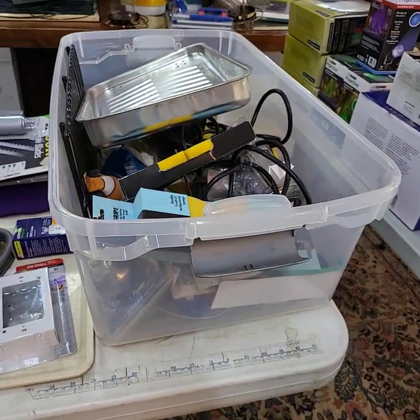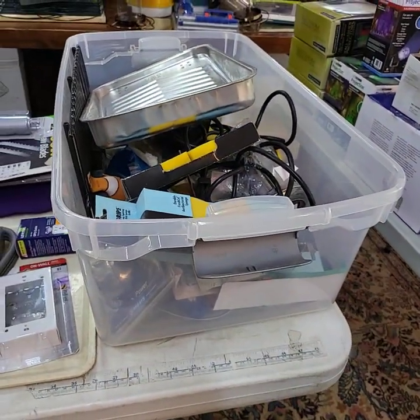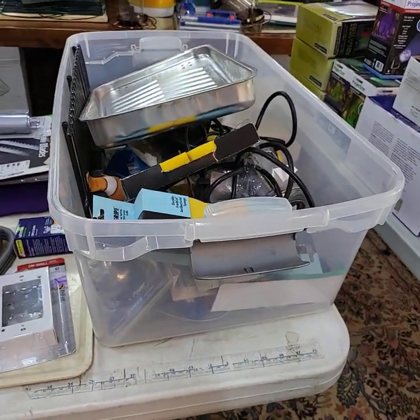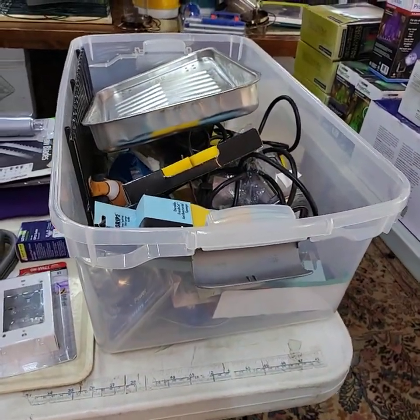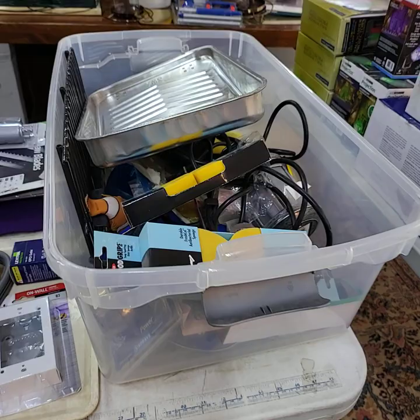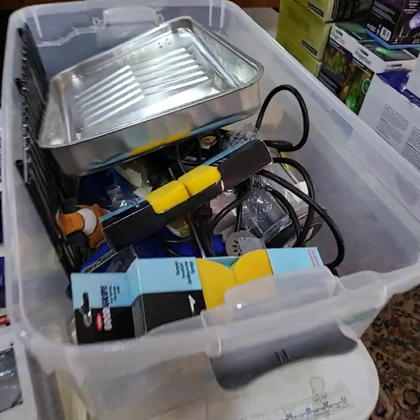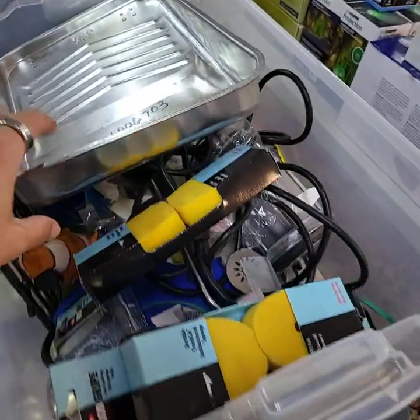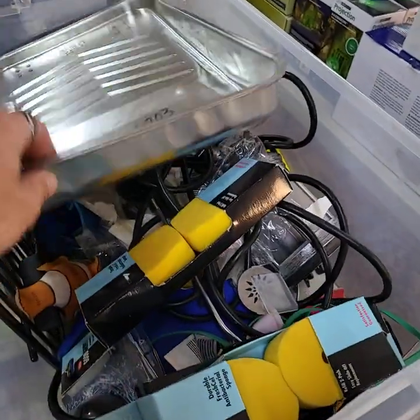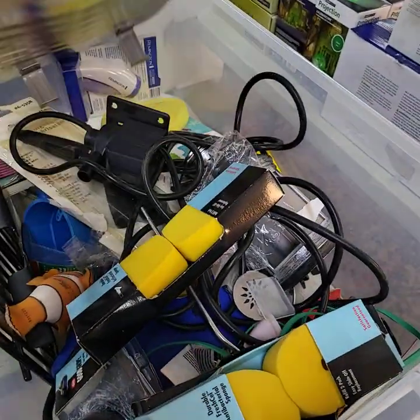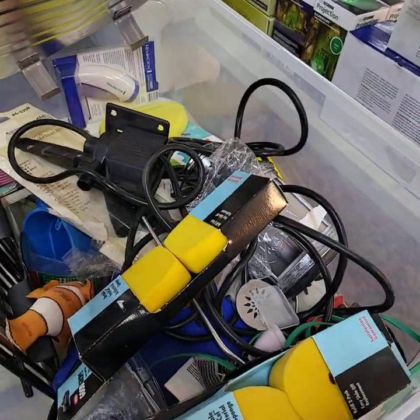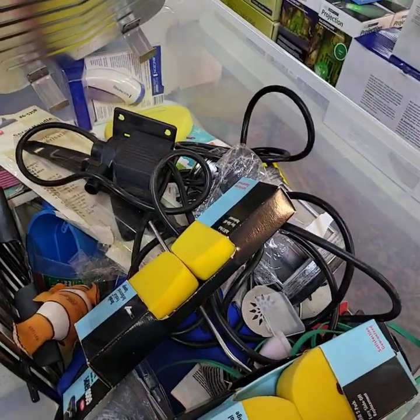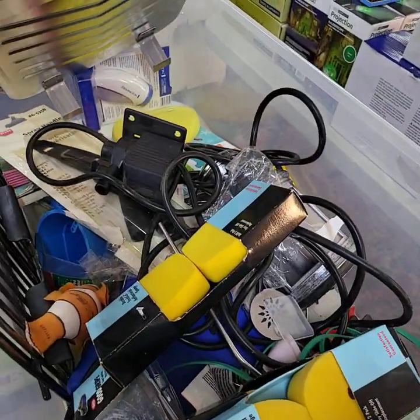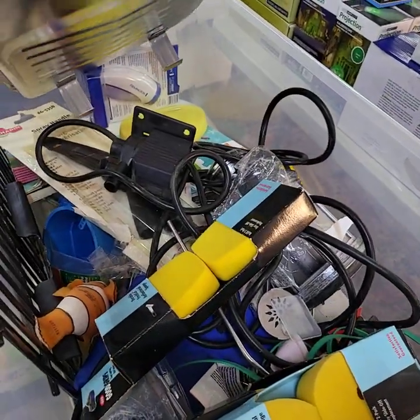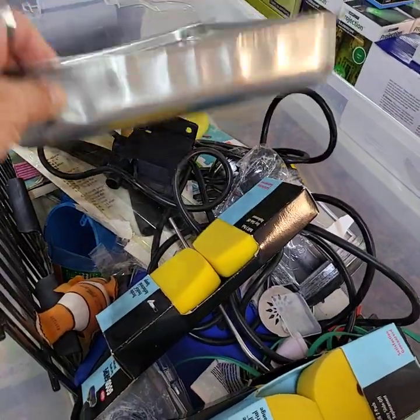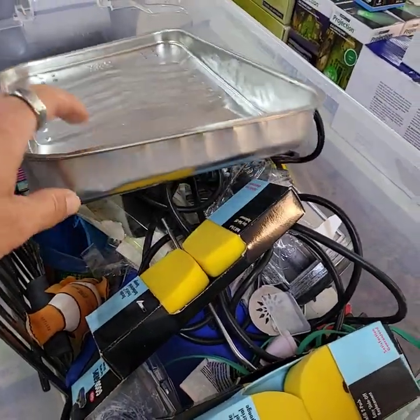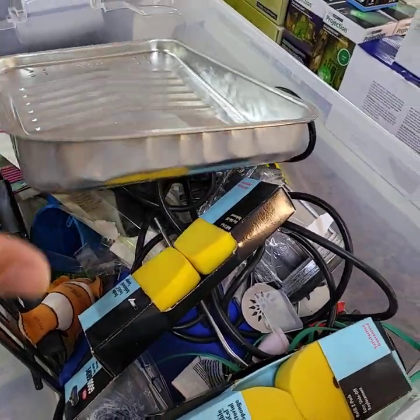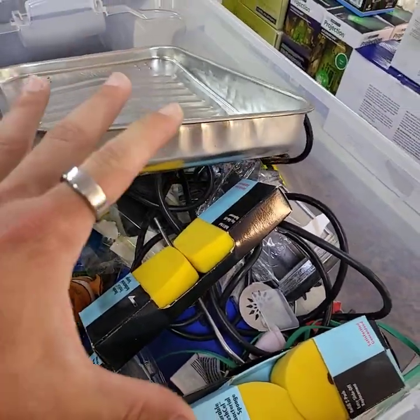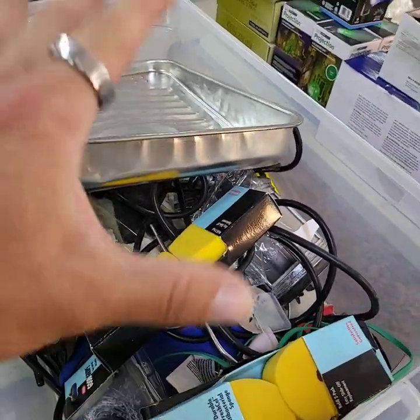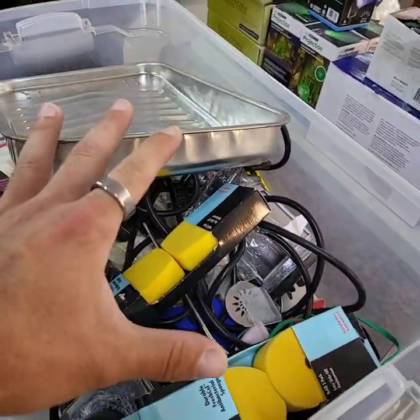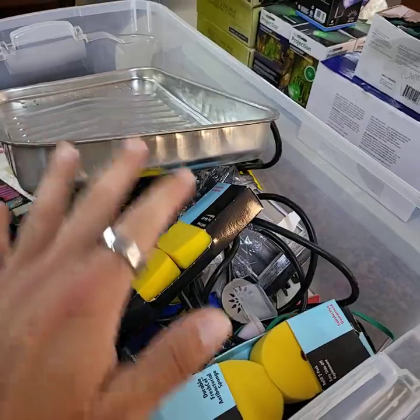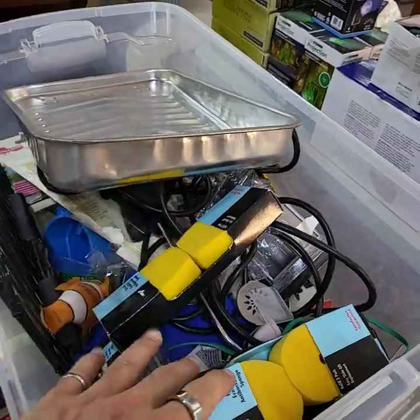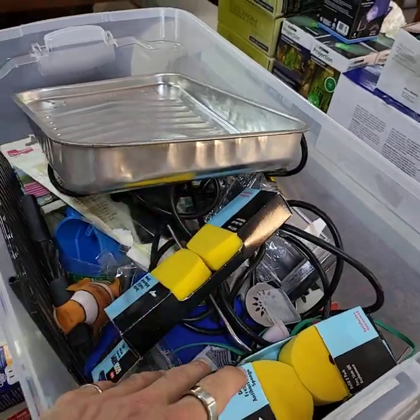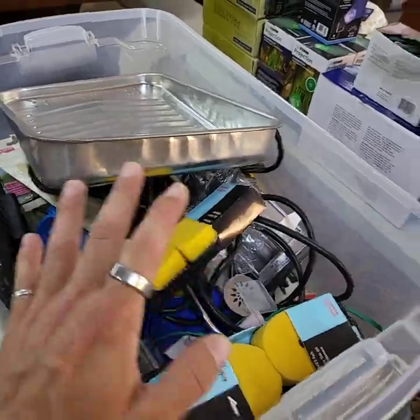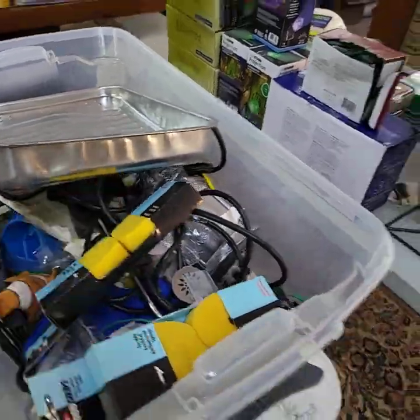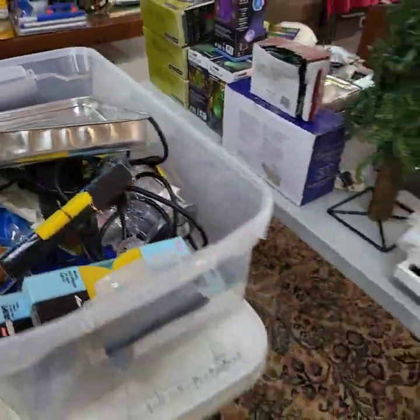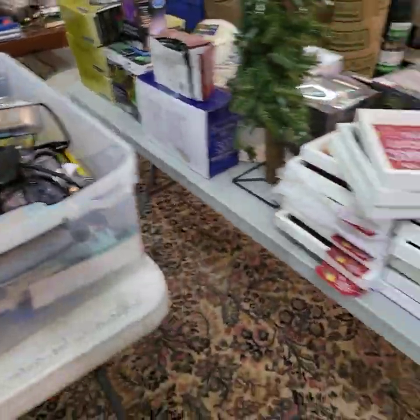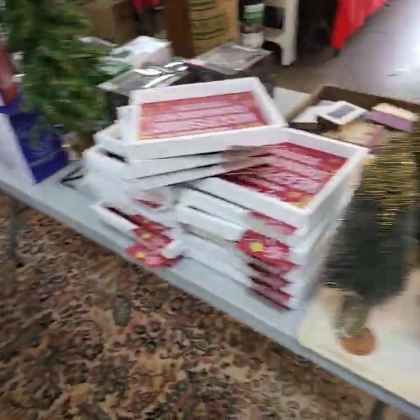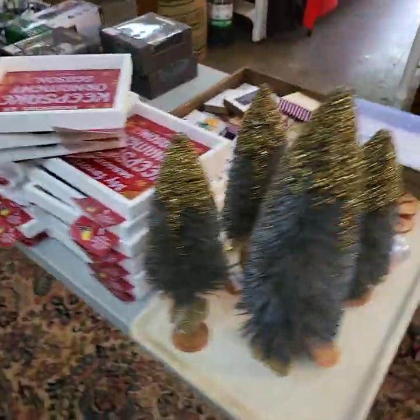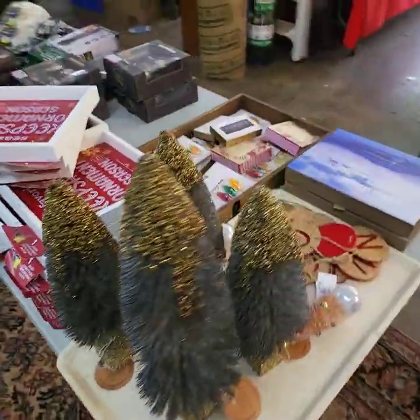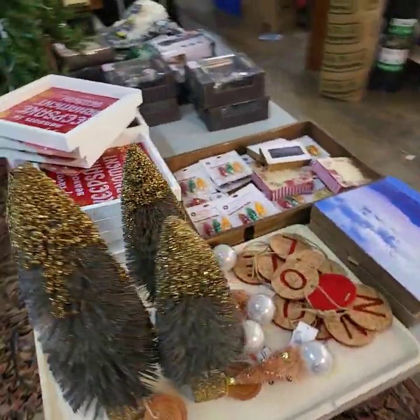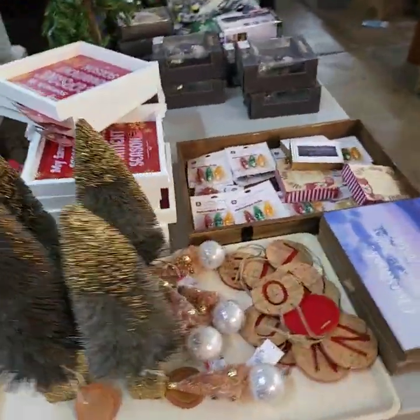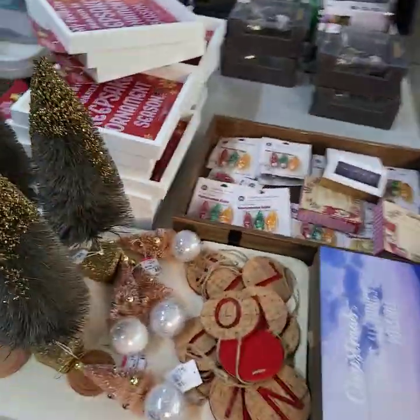Greg must have got tired before he went home — he just said it's all going in the tote. Big miscellaneous tote full. I'll show you all that when it comes time for auction. Let's go over here and show you some more goodies.